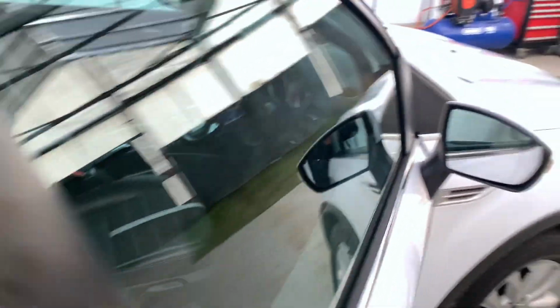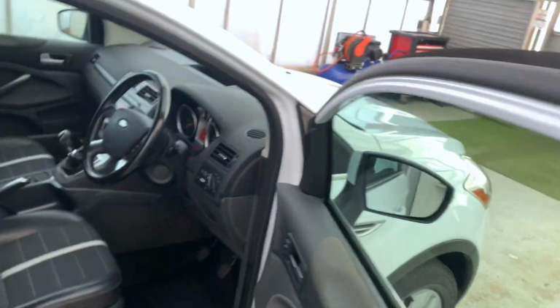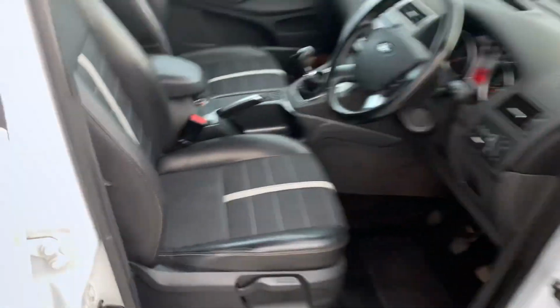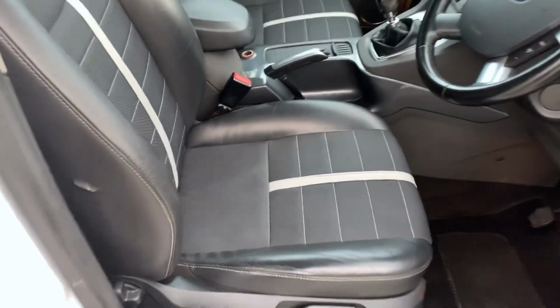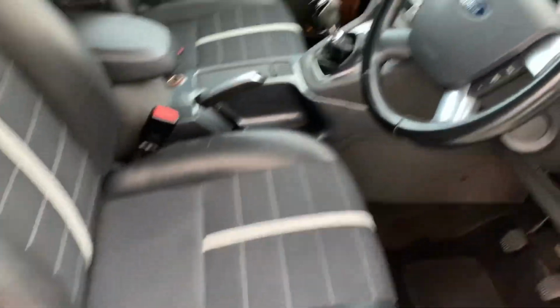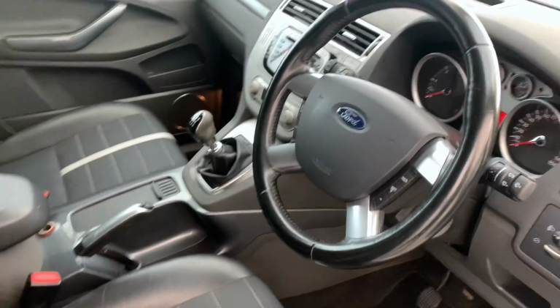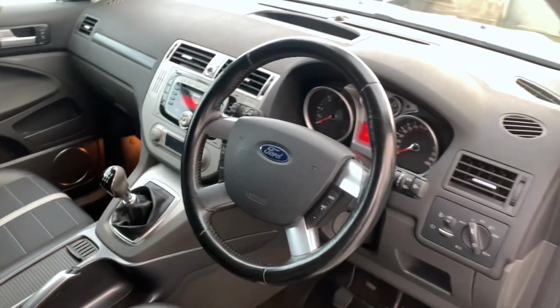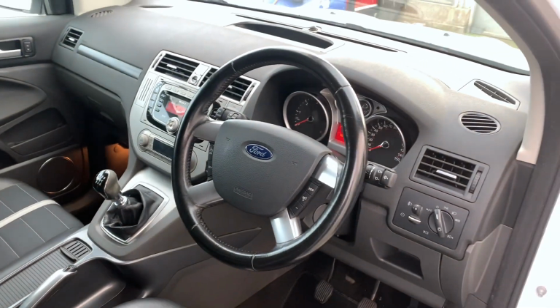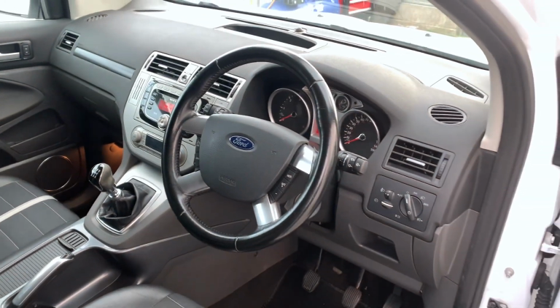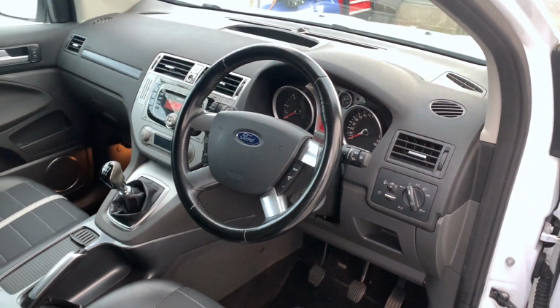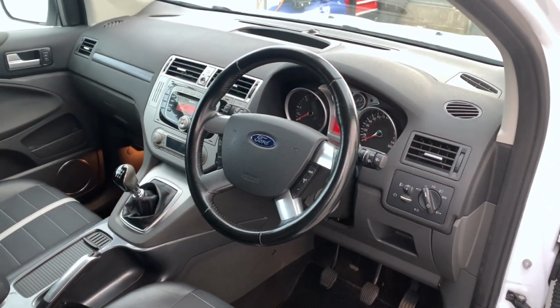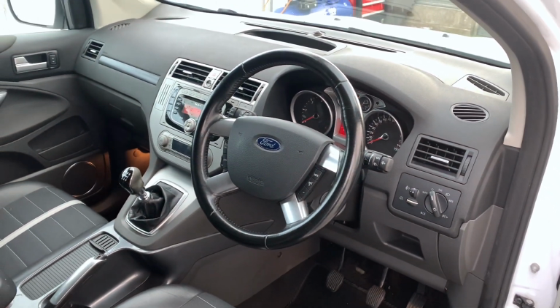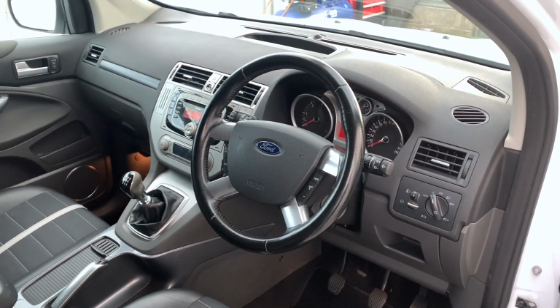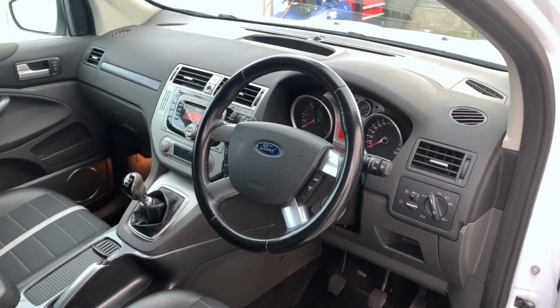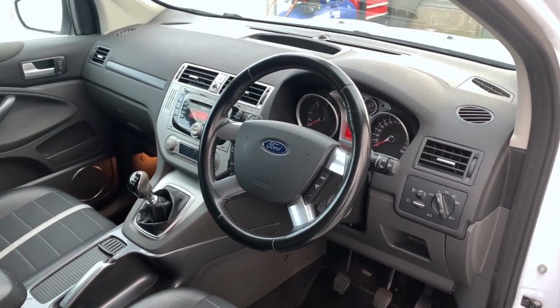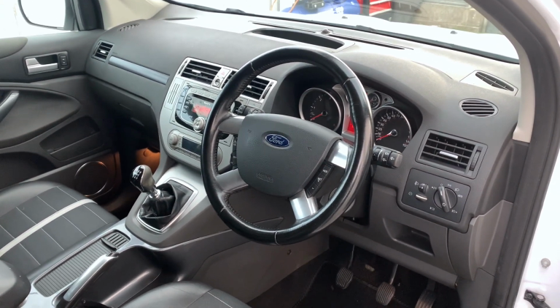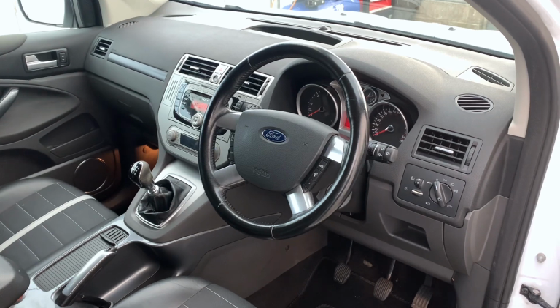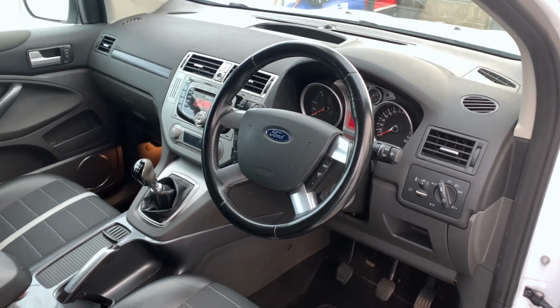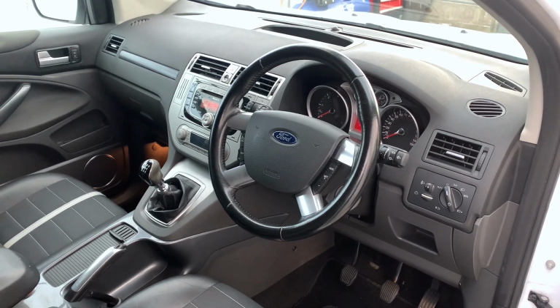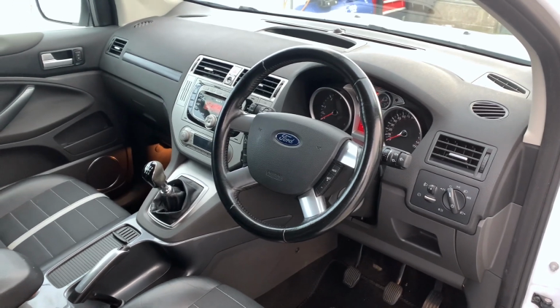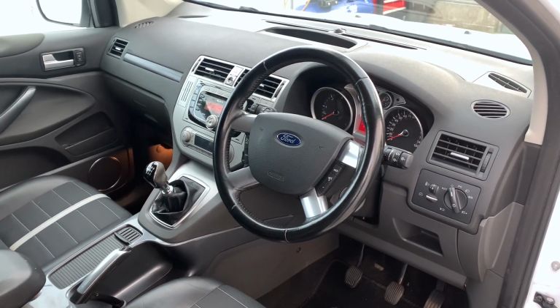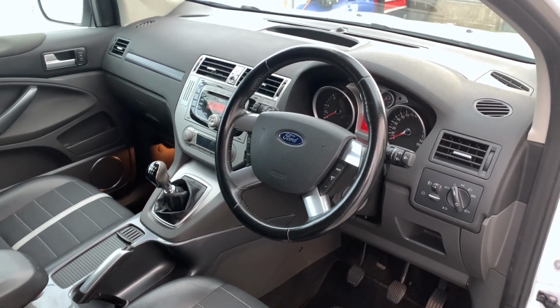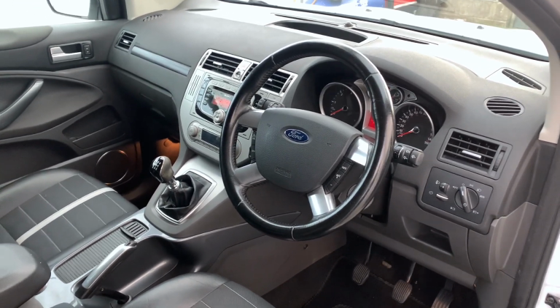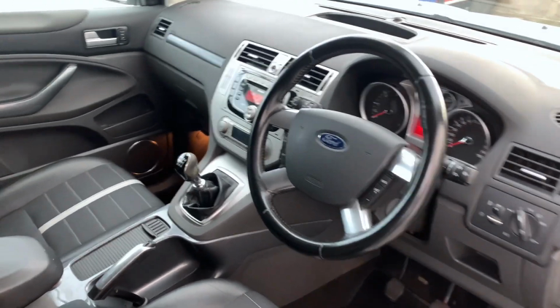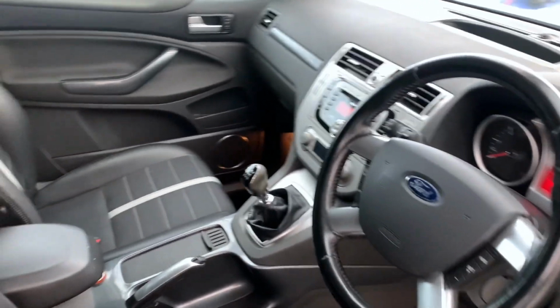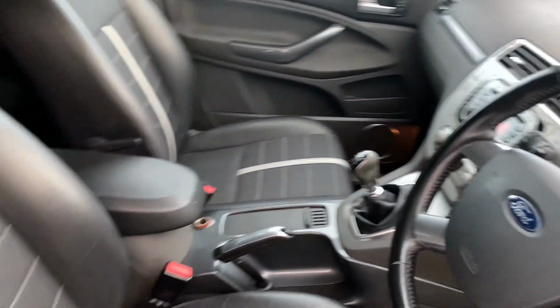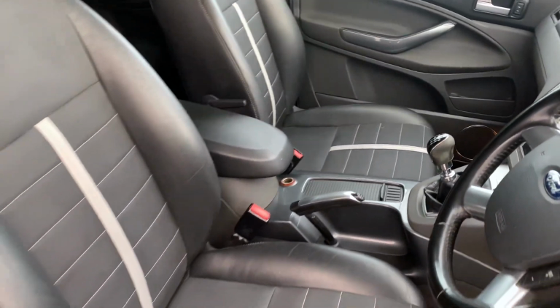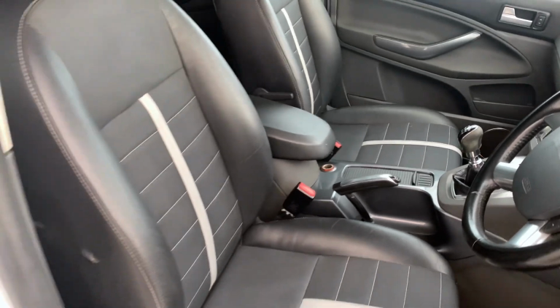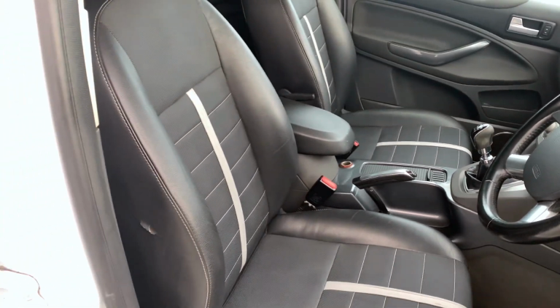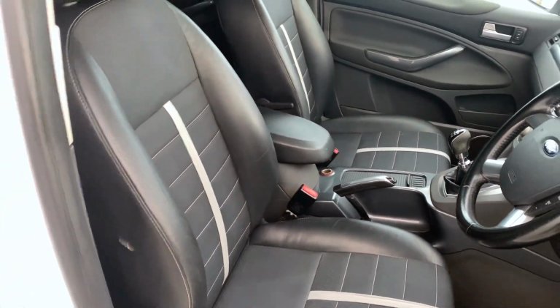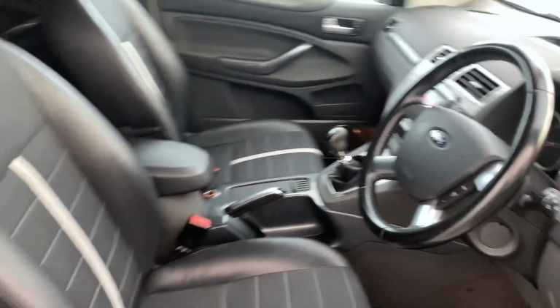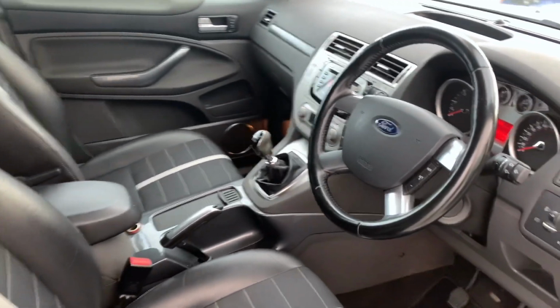Inside, we've got the half-leather seats, DAB radio, Bluetooth connectivity, cruise control, steering wheel controls. And it's all looking really nice inside.